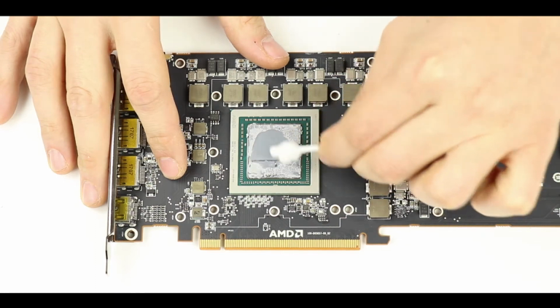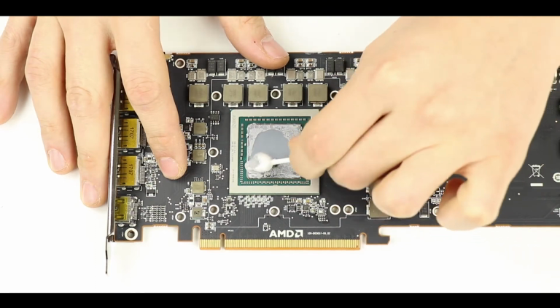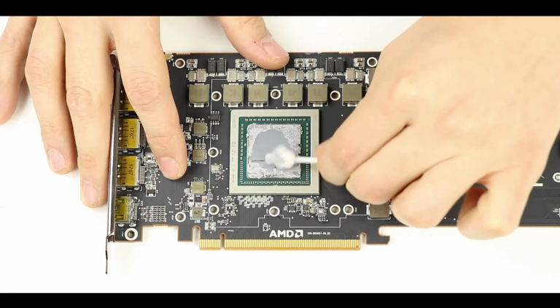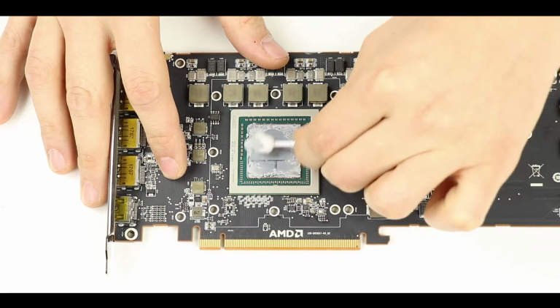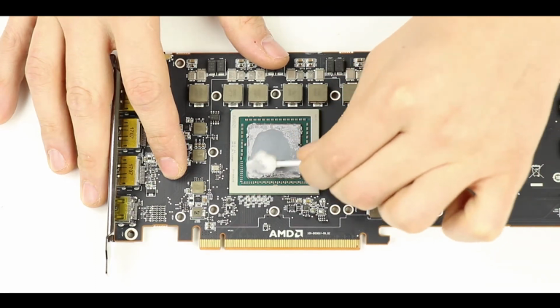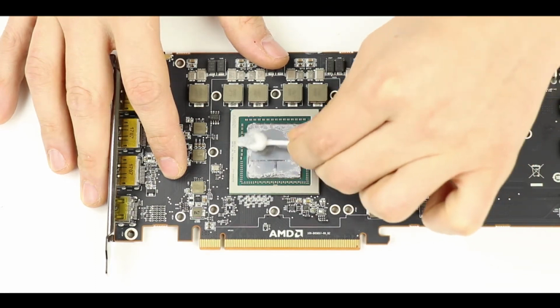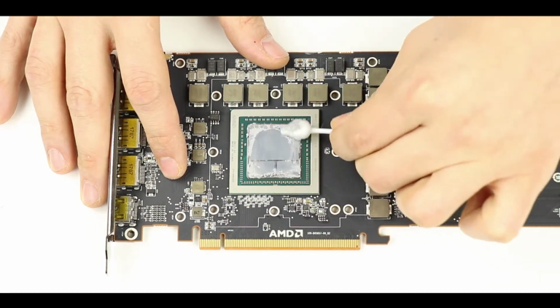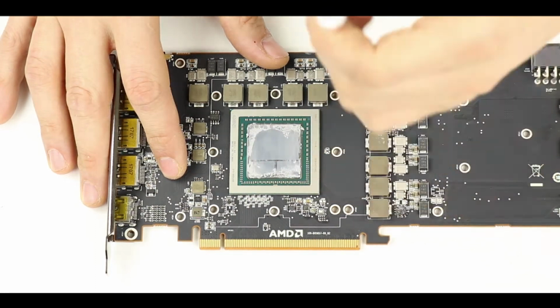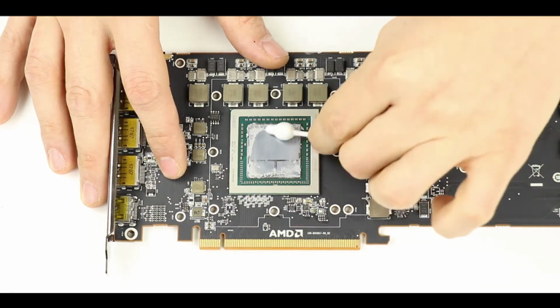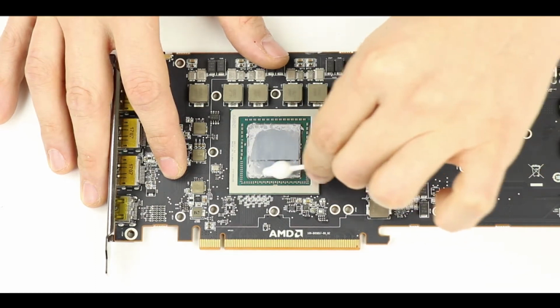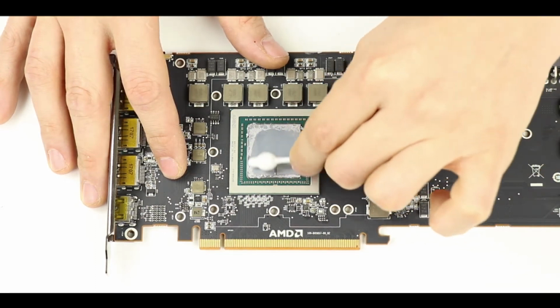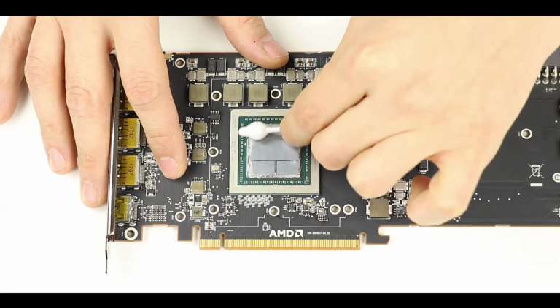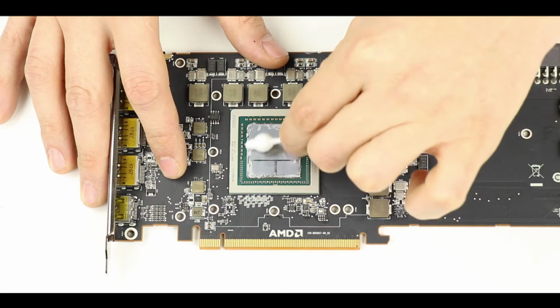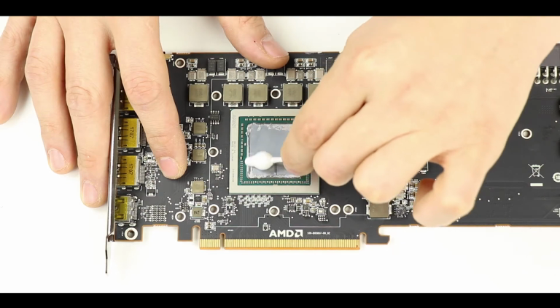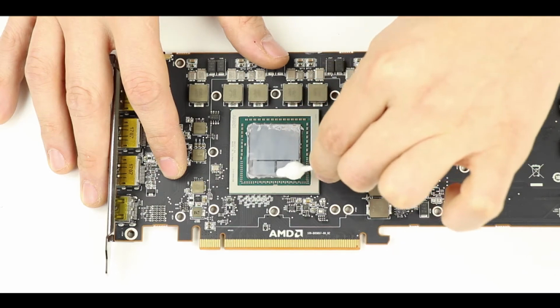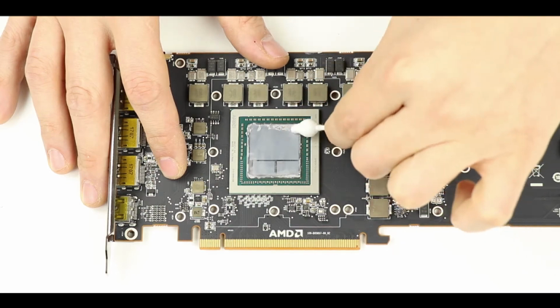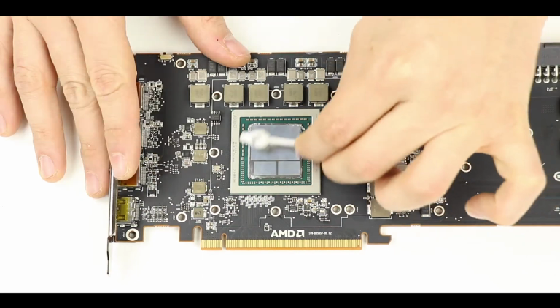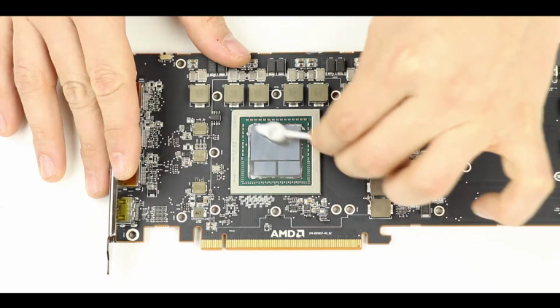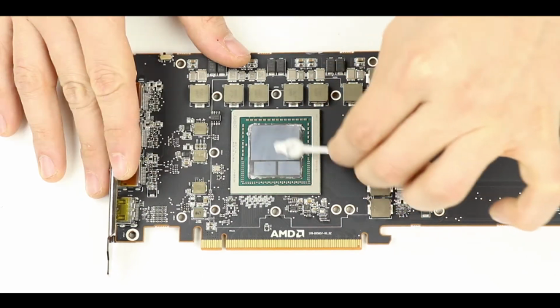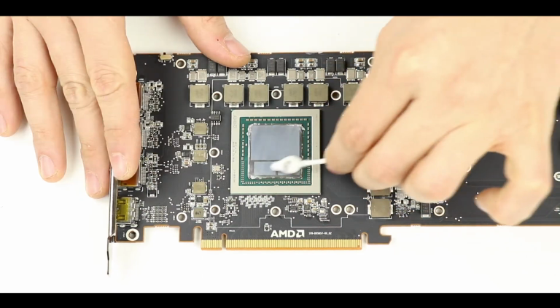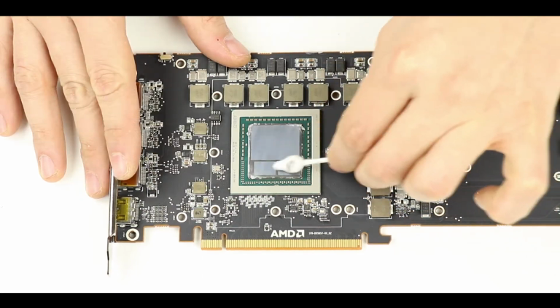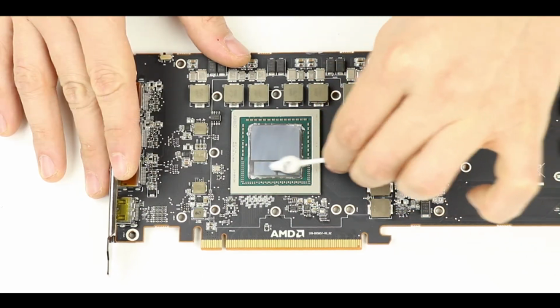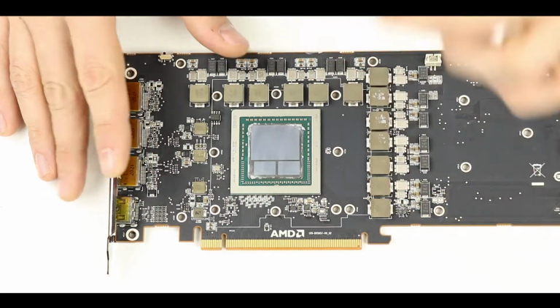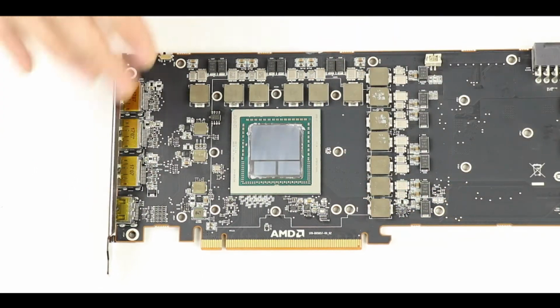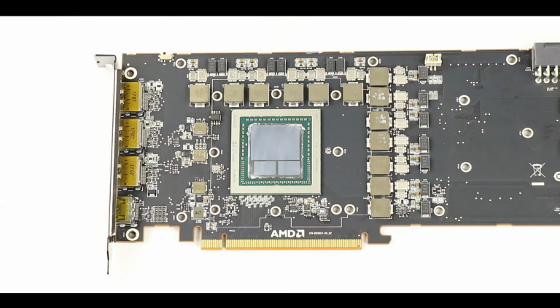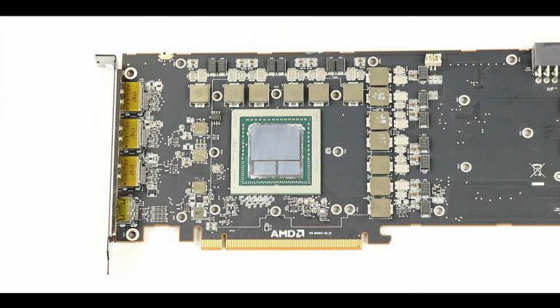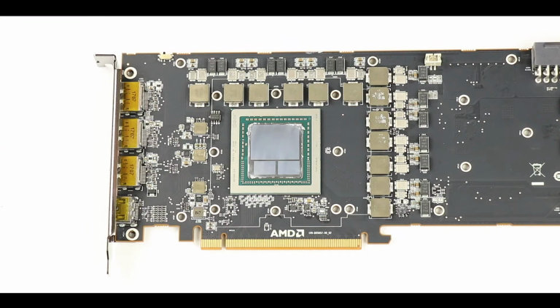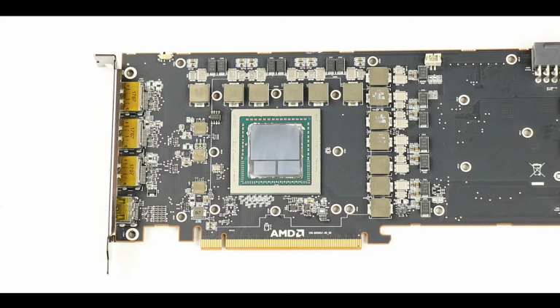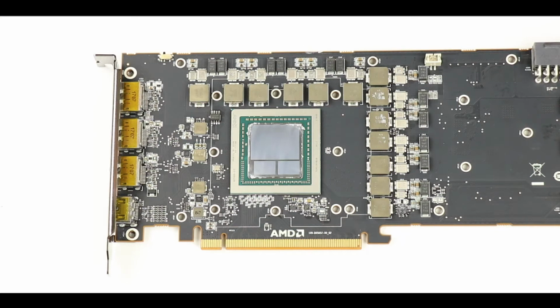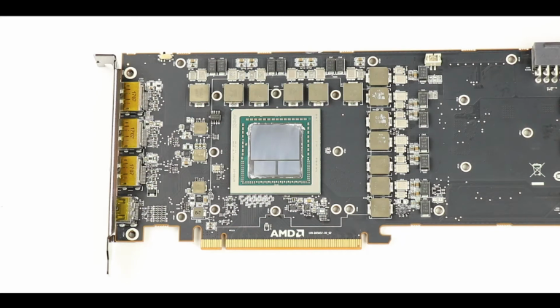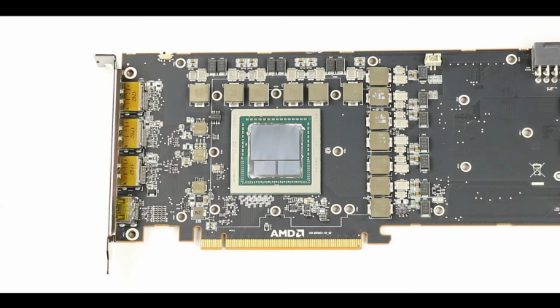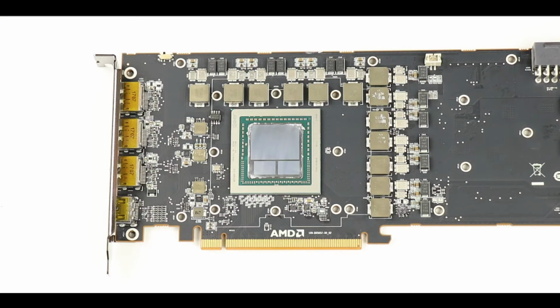Using a Q-tip with a little bit of water or alcohol, we are going to clean our GPU die. No need to overdo it — mostly clean will be good enough.